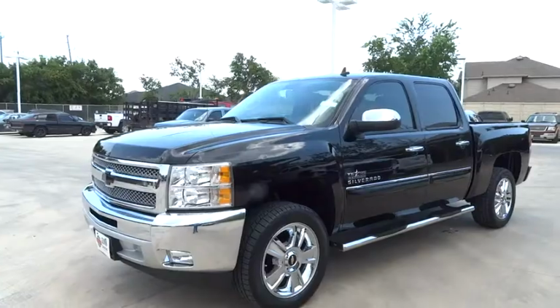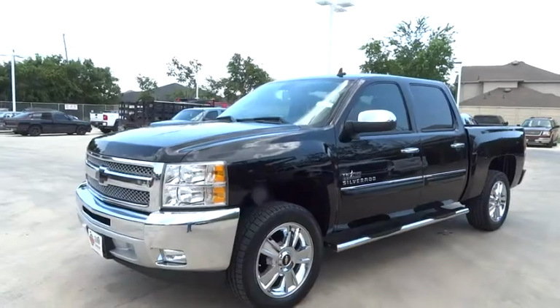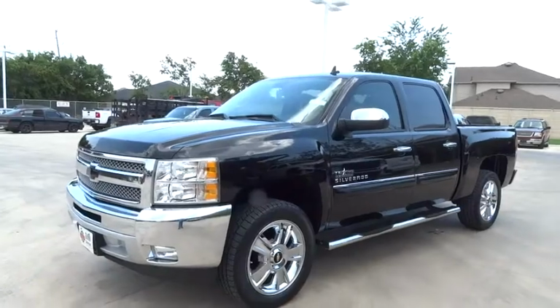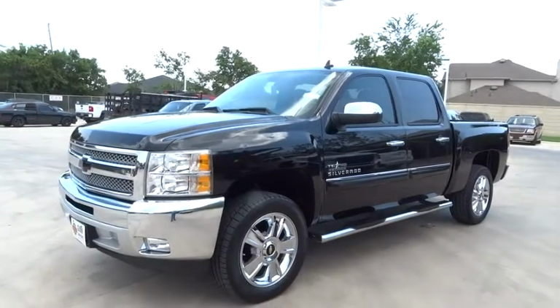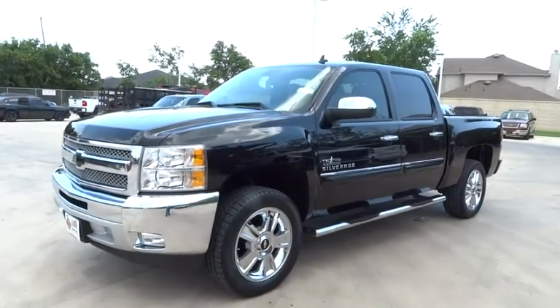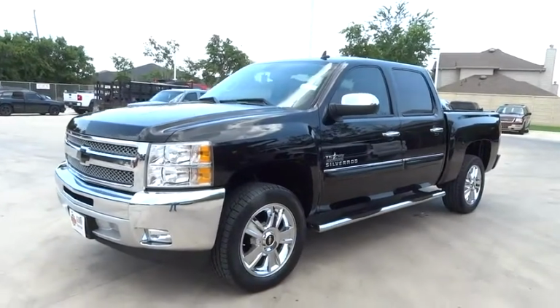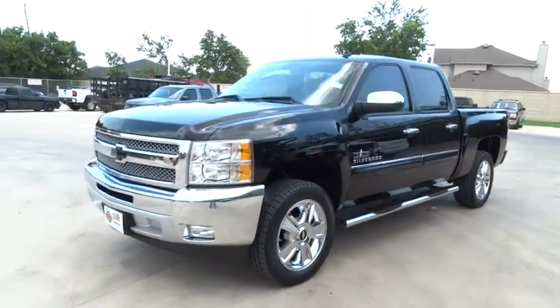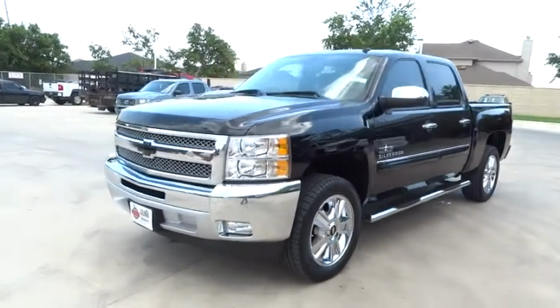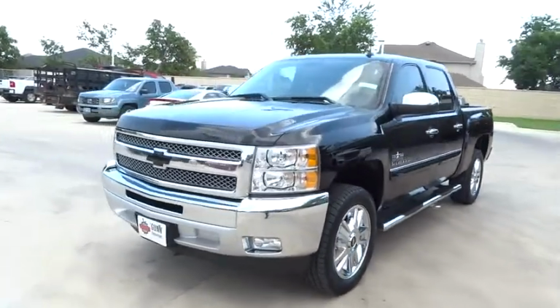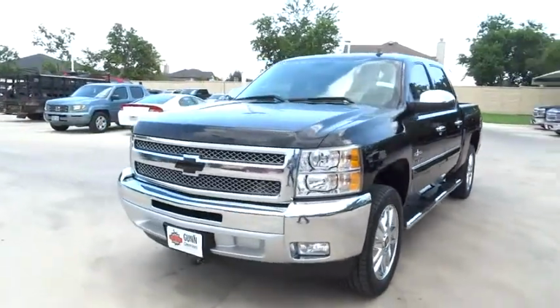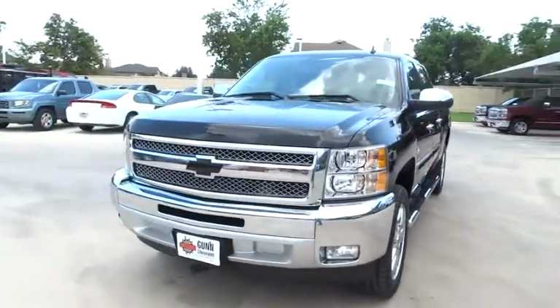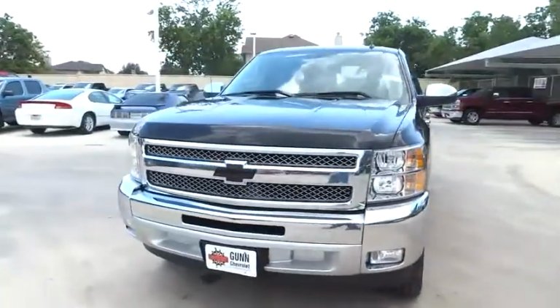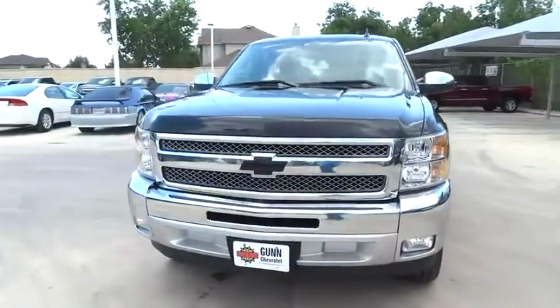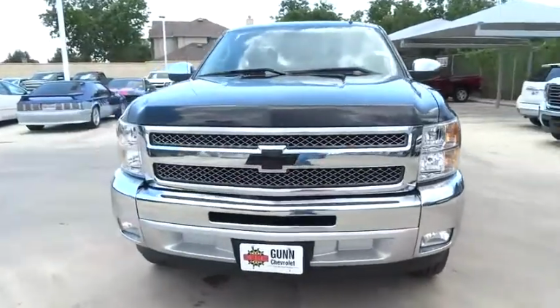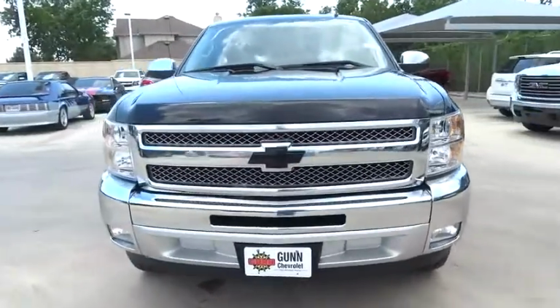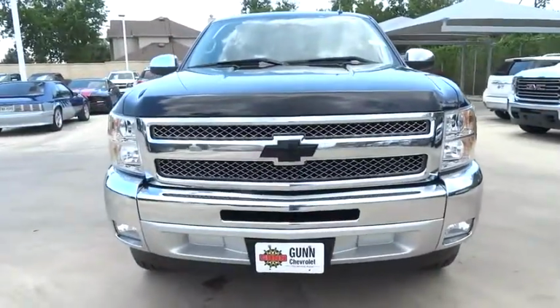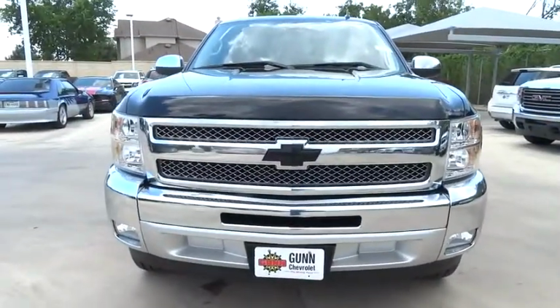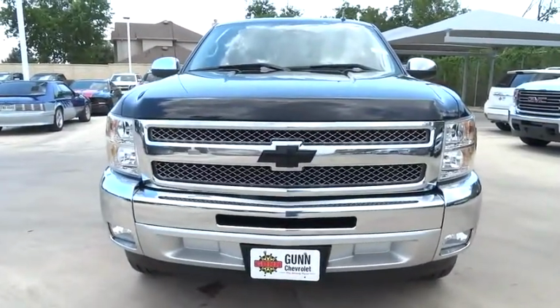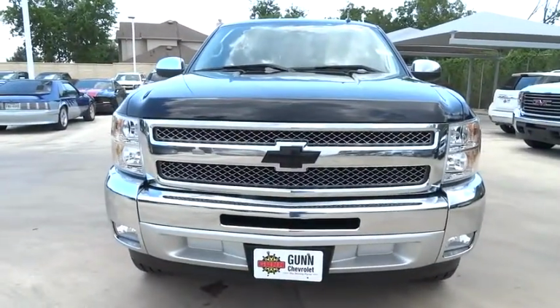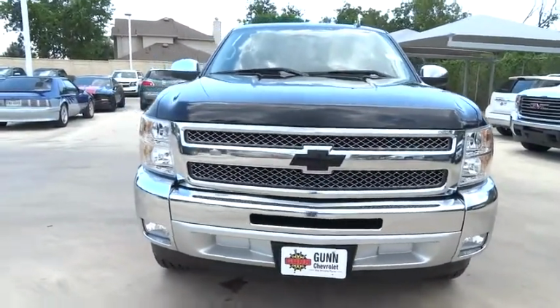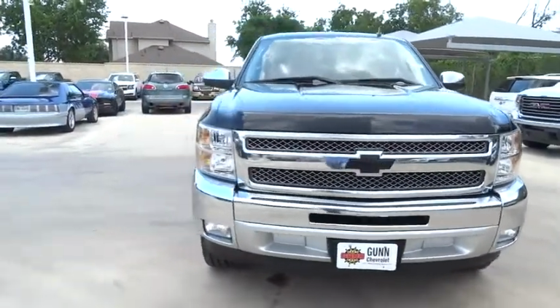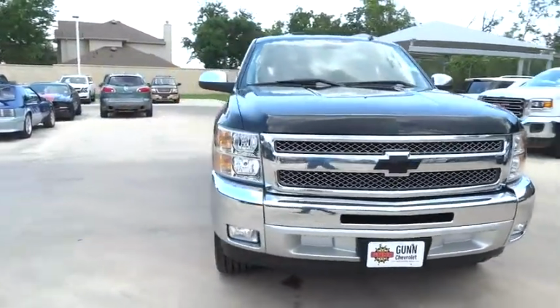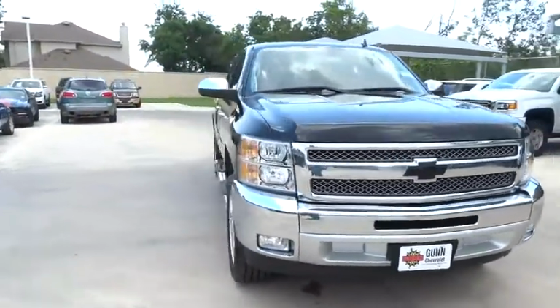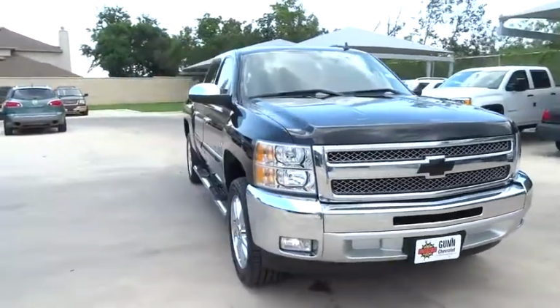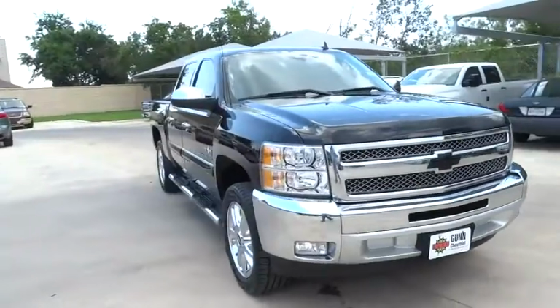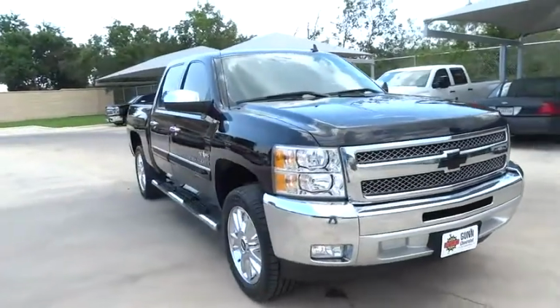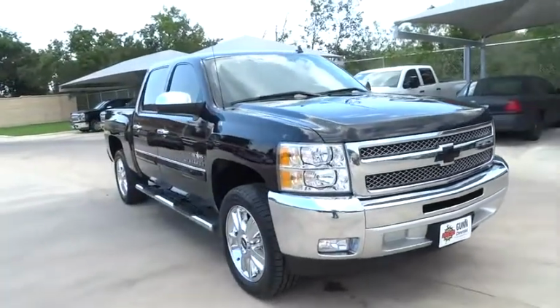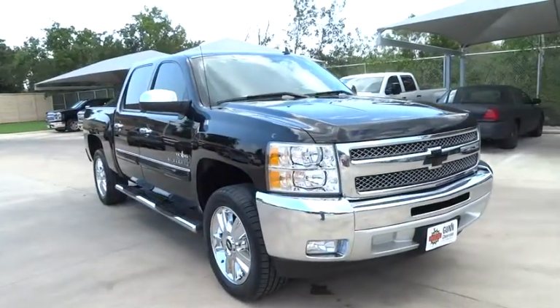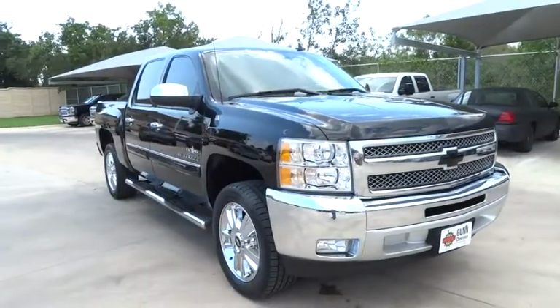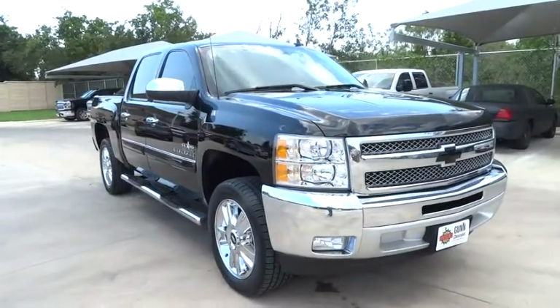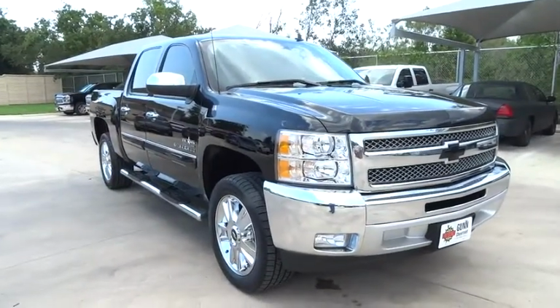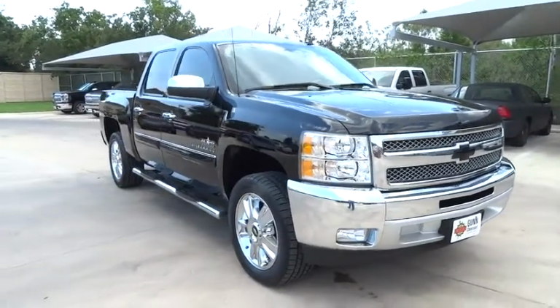The 2013 Silverado 1500. The Chevy Silverado 1500 has the lowest cost of ownership of any full-size pickup. This vehicle has less than 25,000 miles. Here are some of this vehicle's great options.